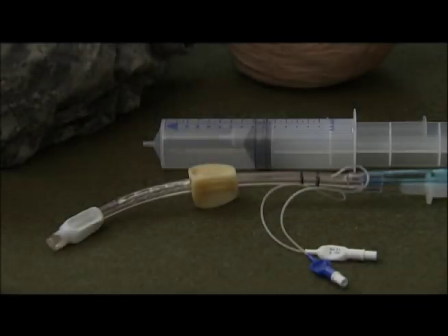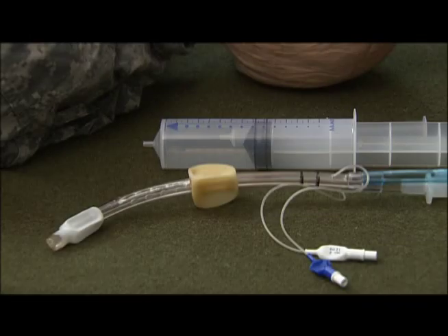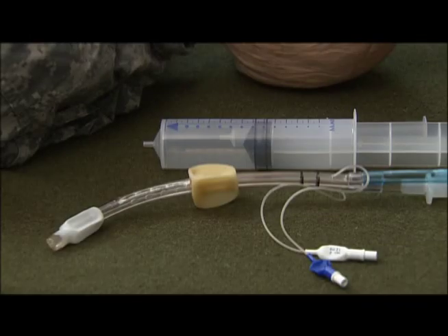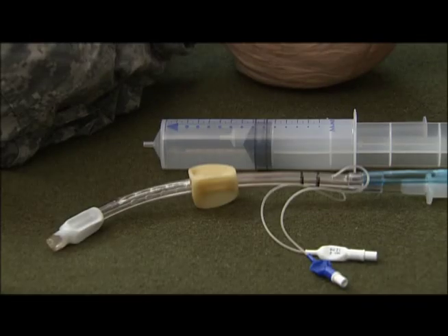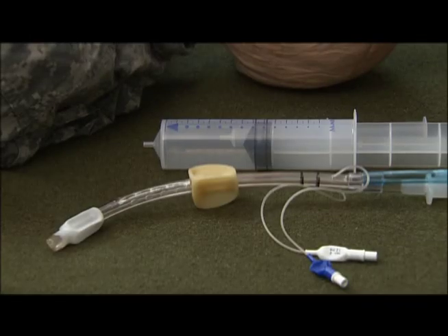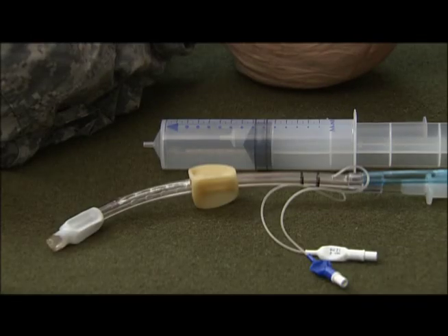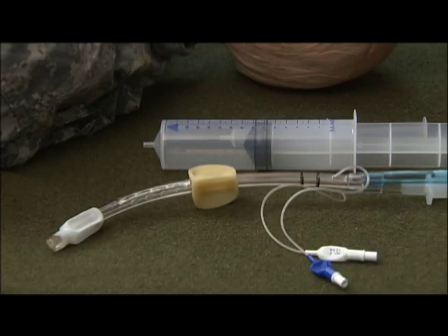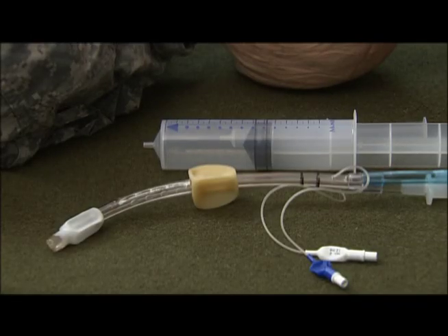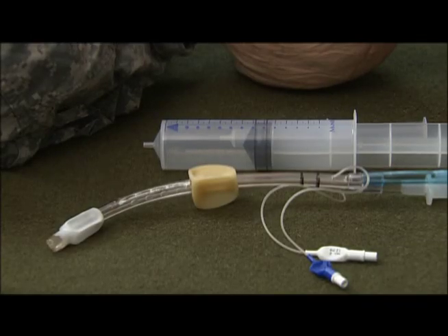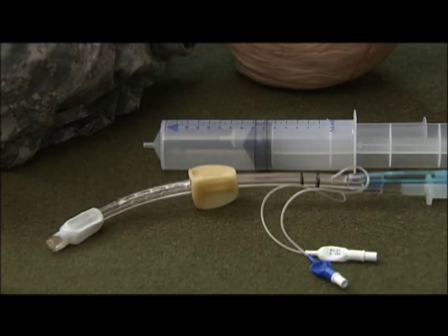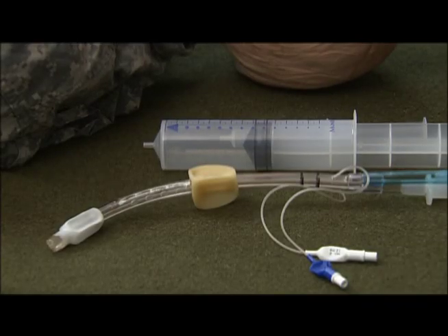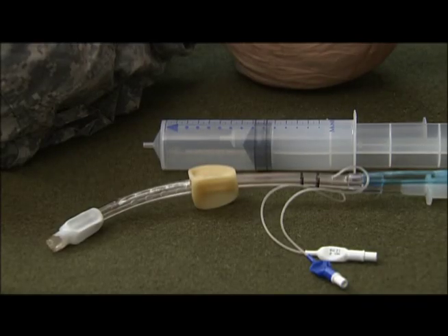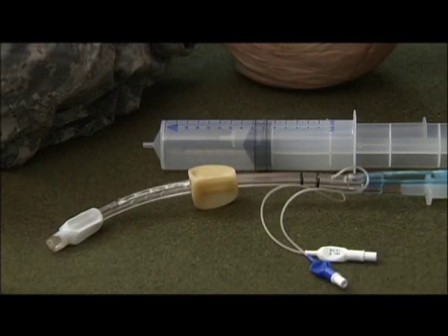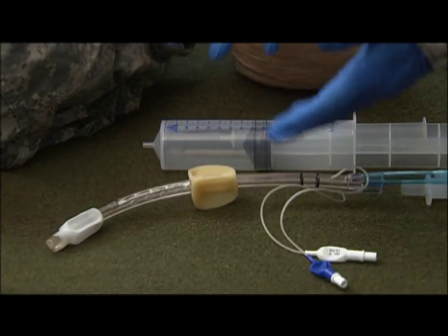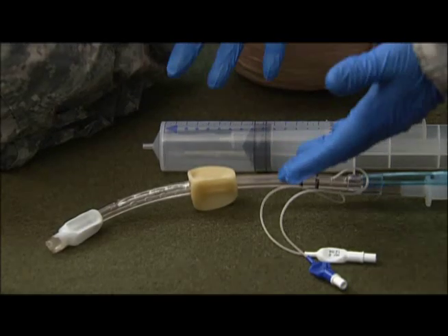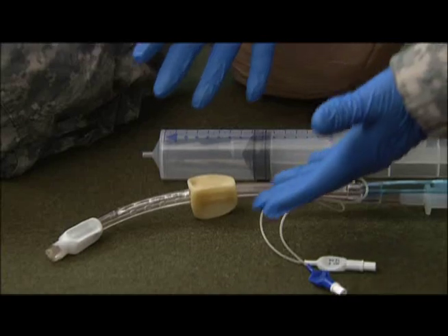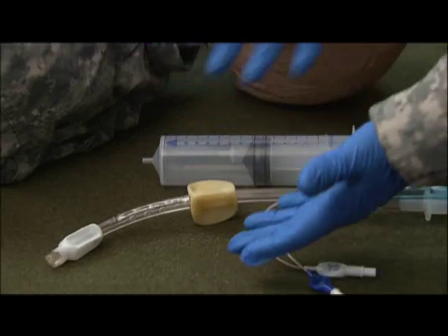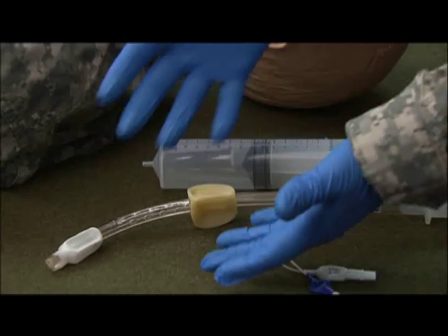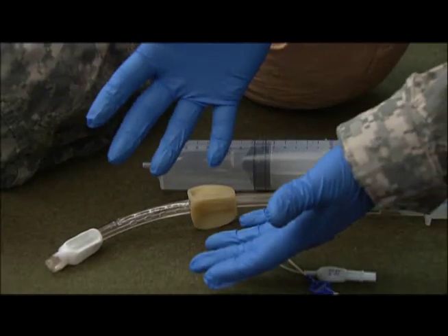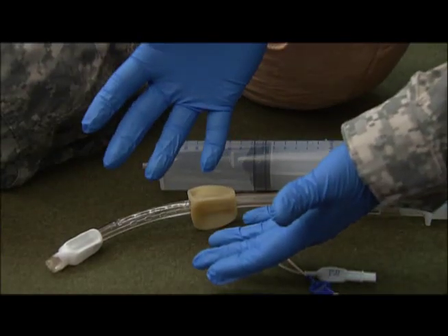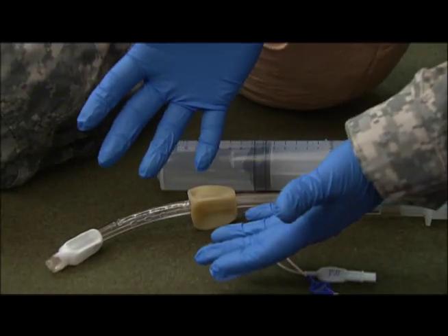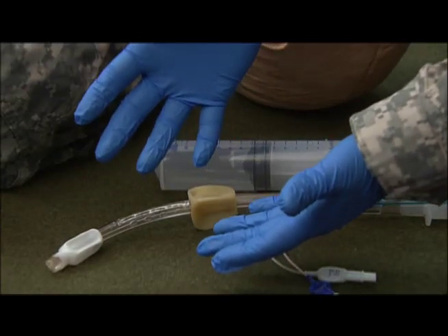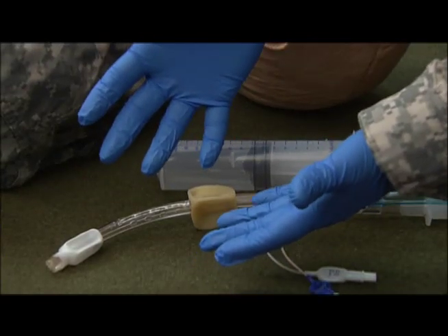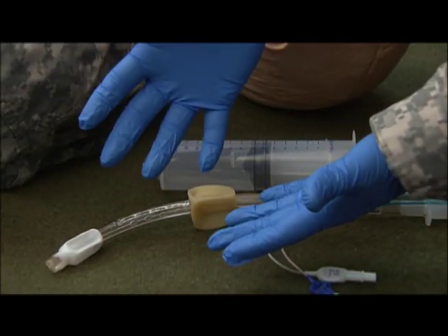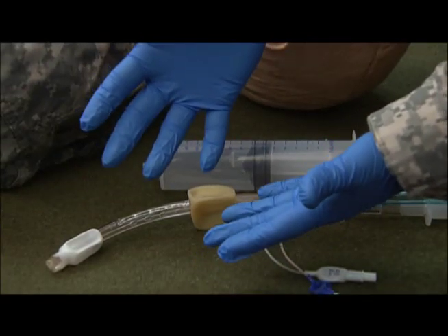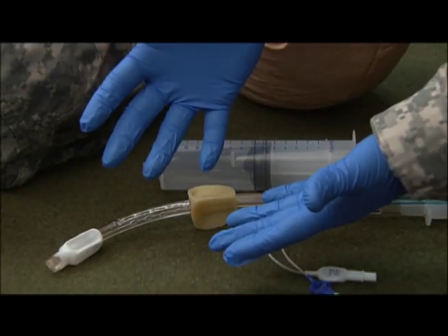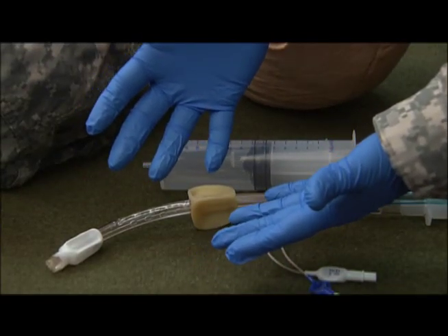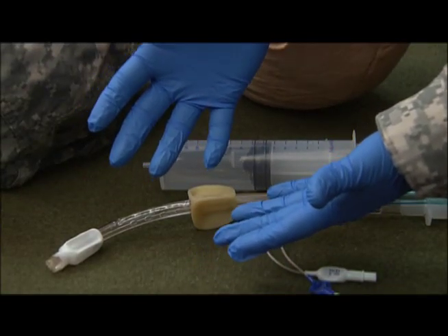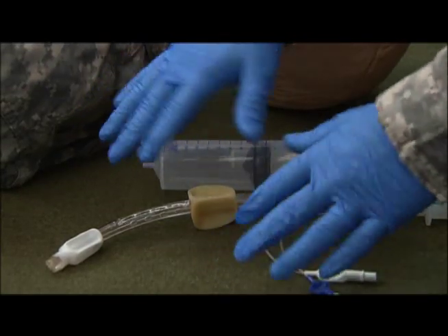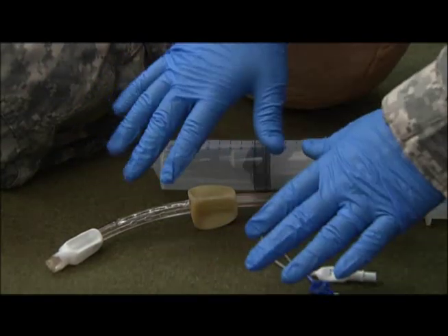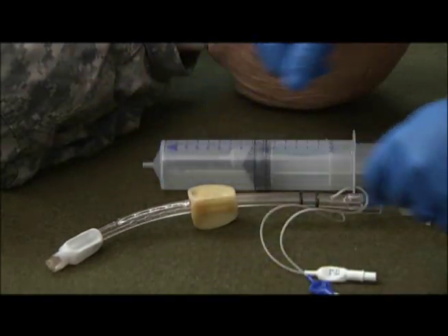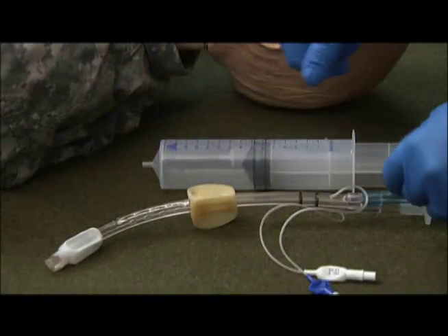This demonstration will be the proper insertion of a combi tube. The first step you want to take in any medical procedure is make sure you have proper BSI.